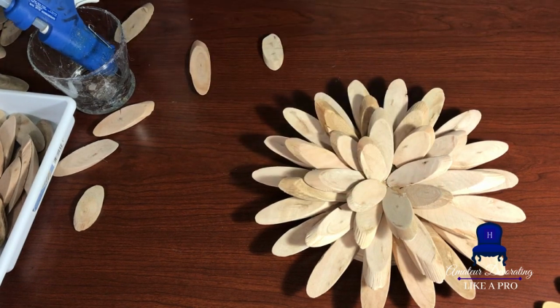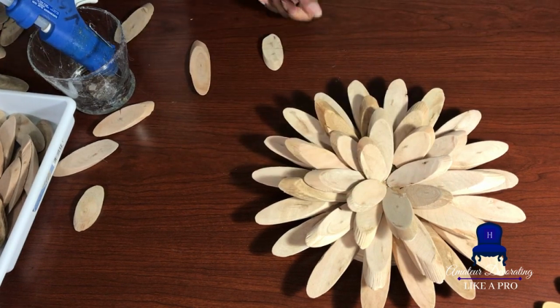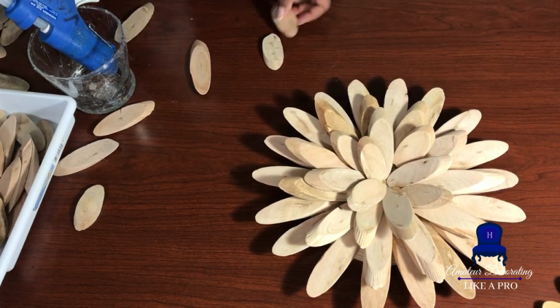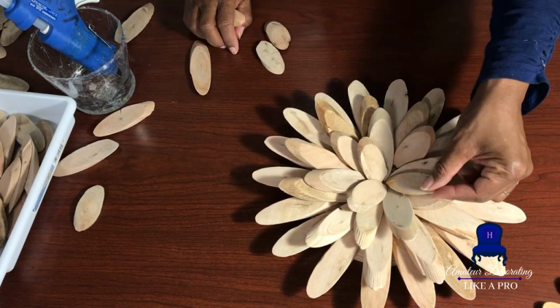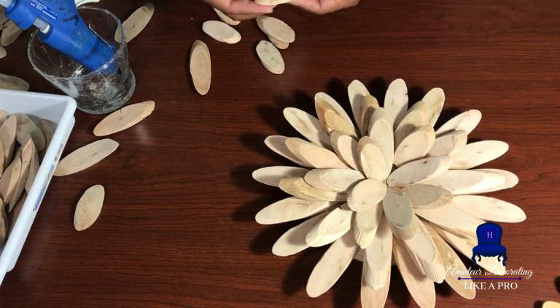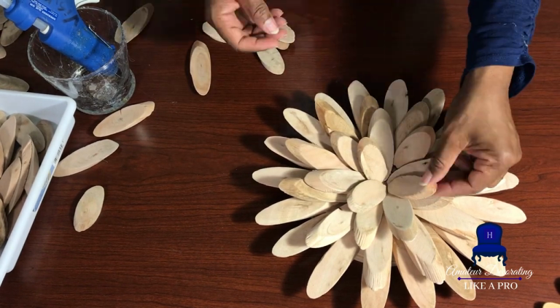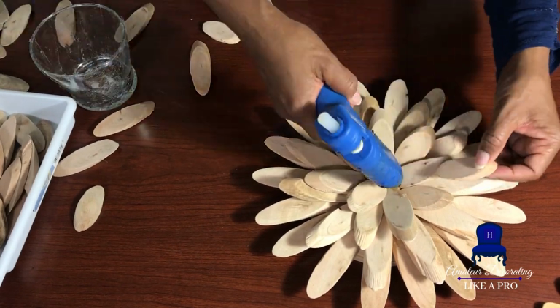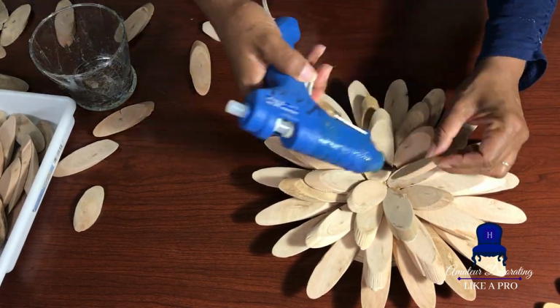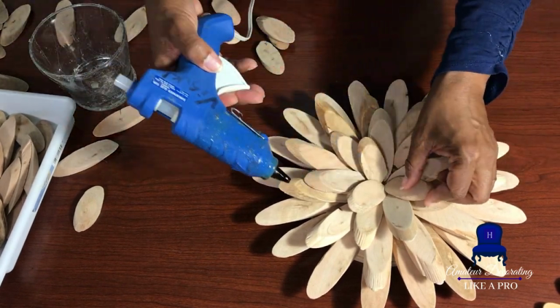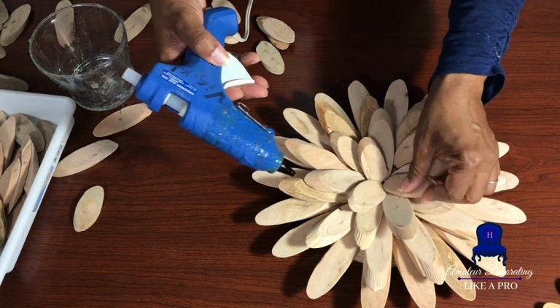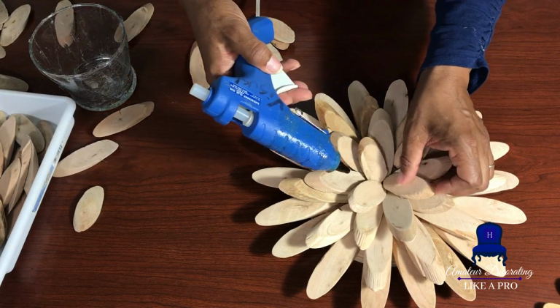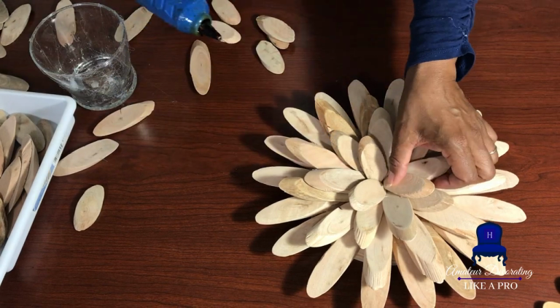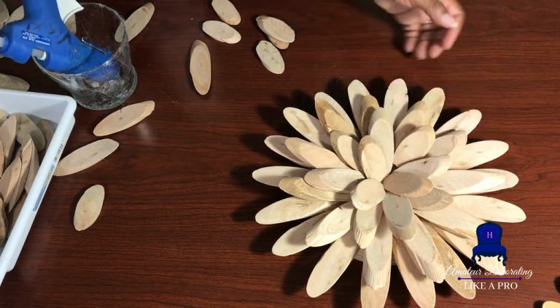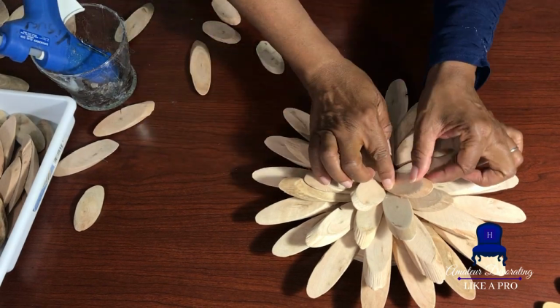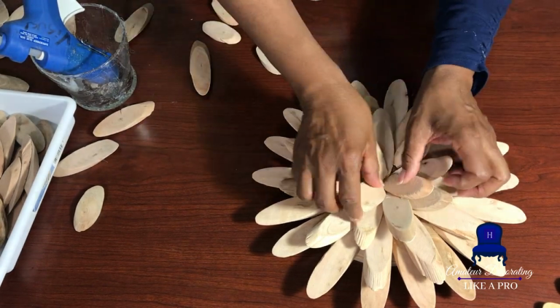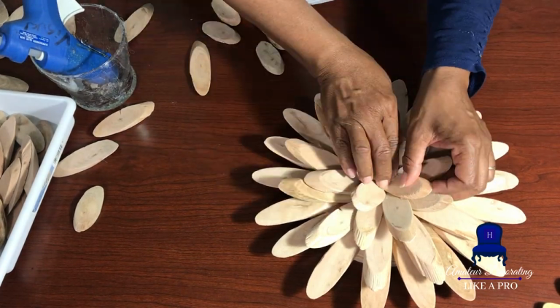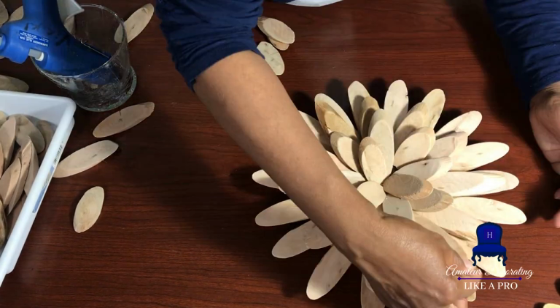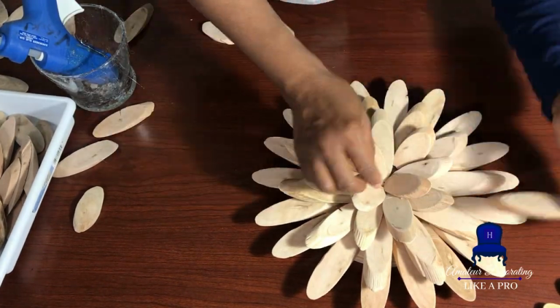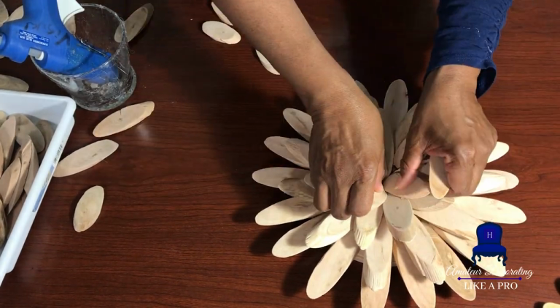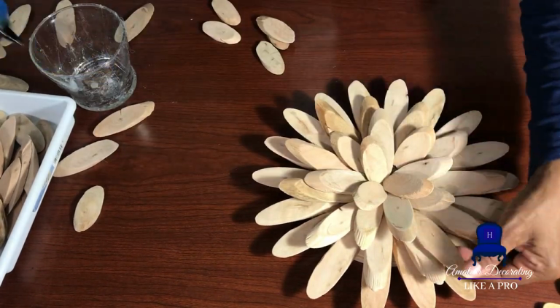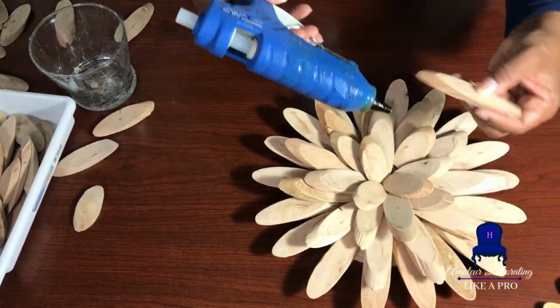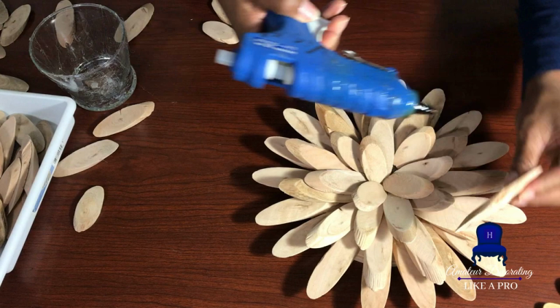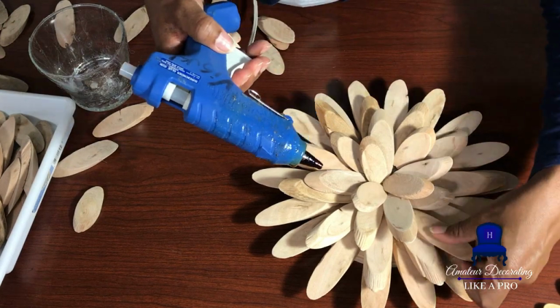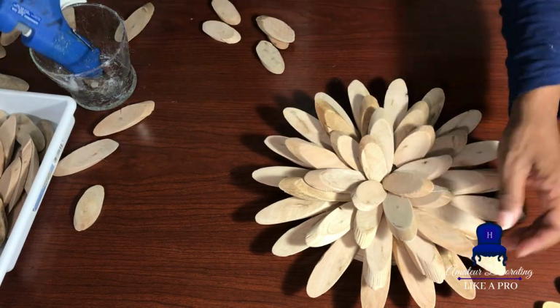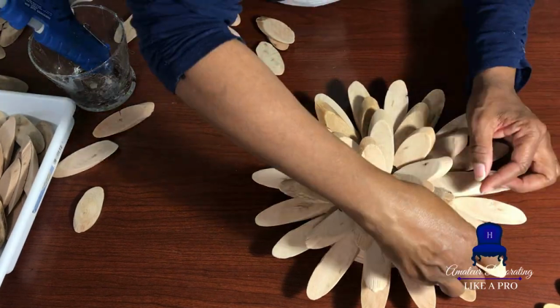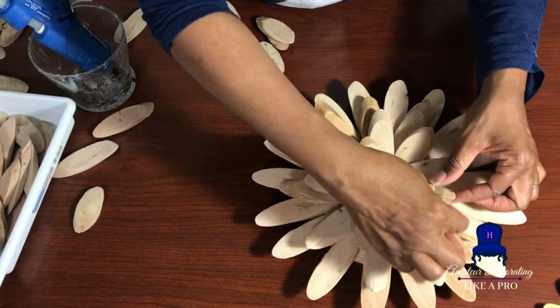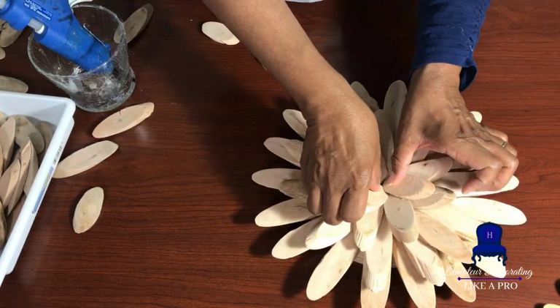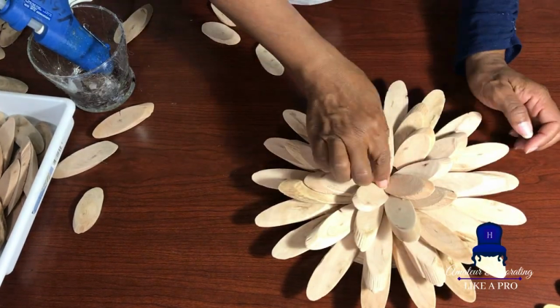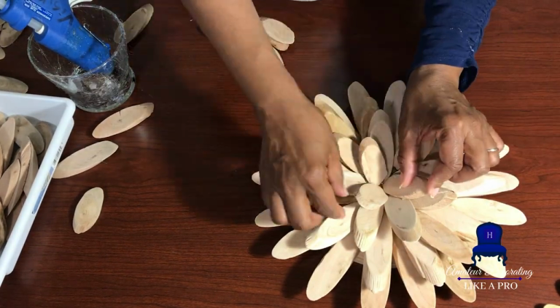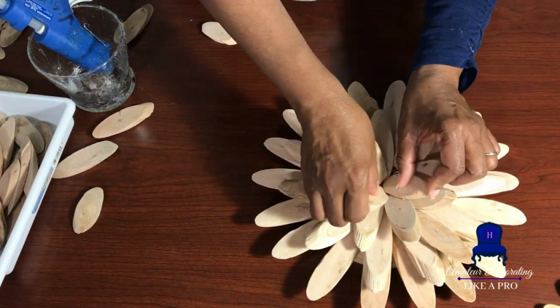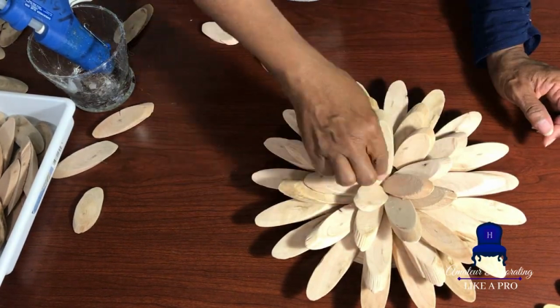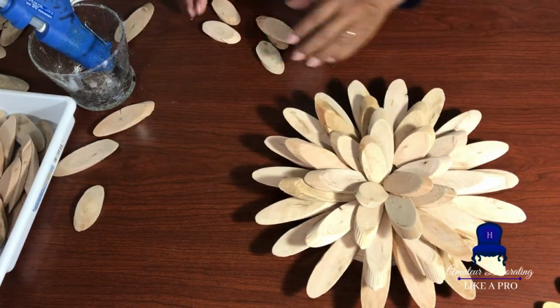Let's not forget the coastal beachy vibe — this is perfect decor for that. Leave it in a natural driftwood state, don't stain it. Perfect. I love this for that.